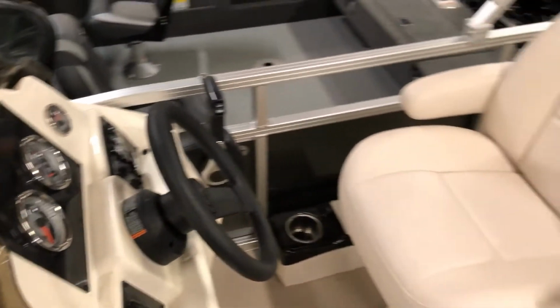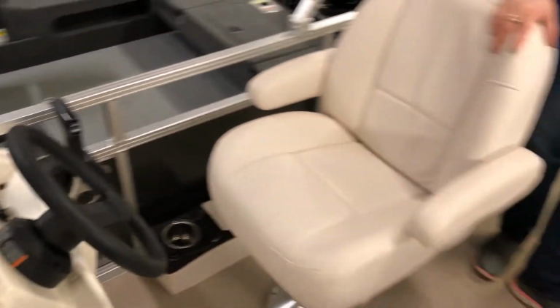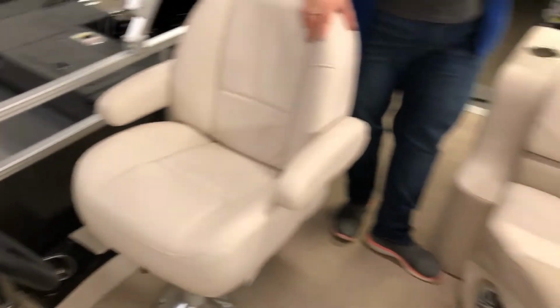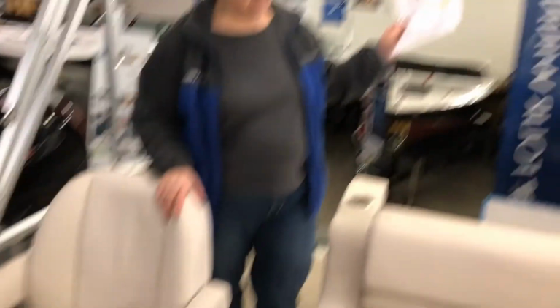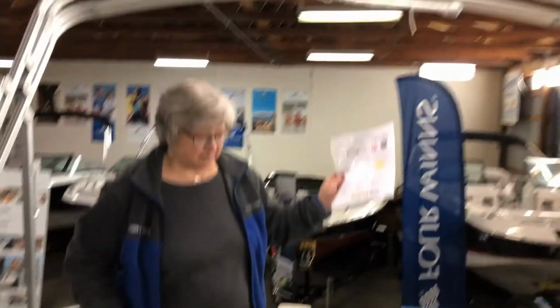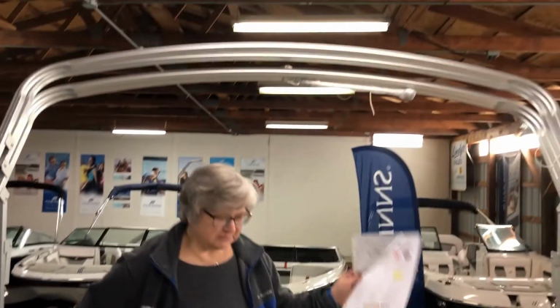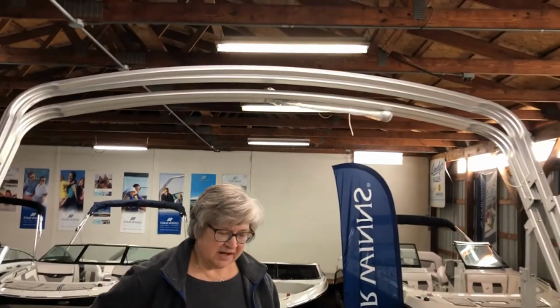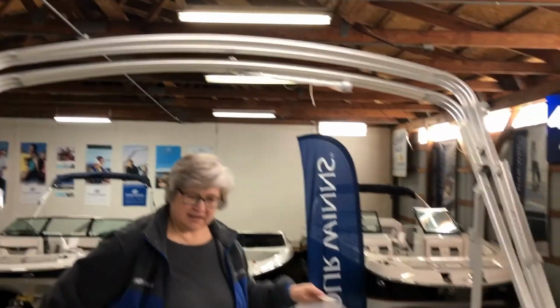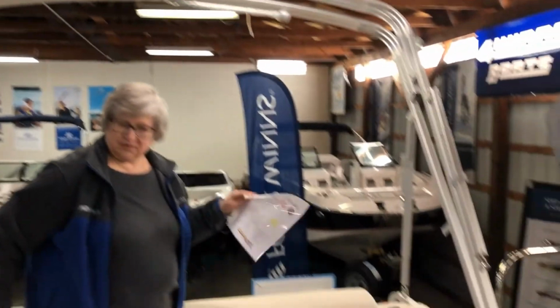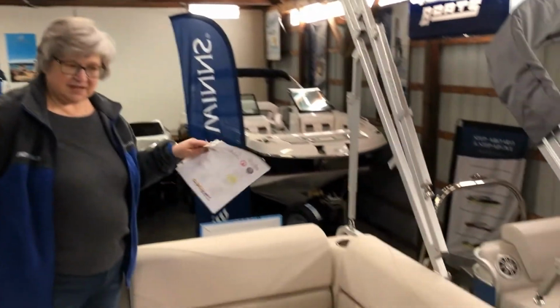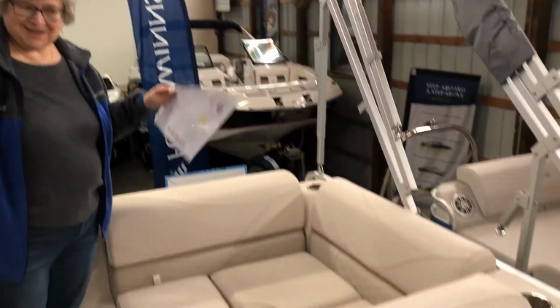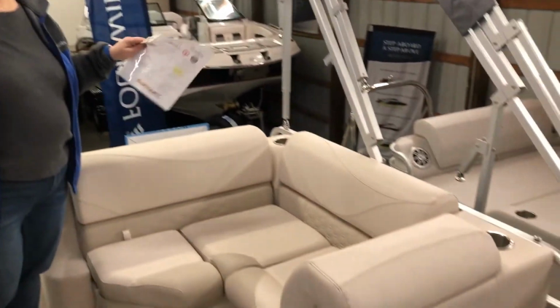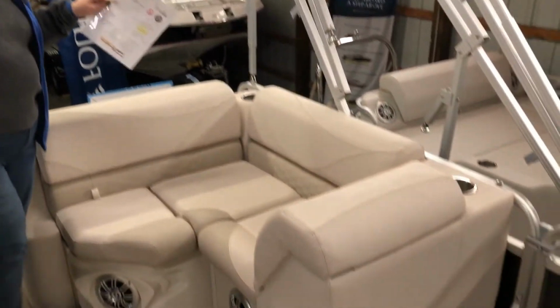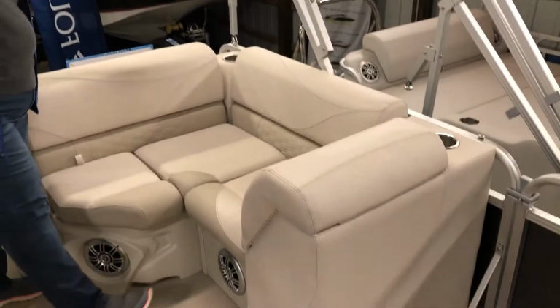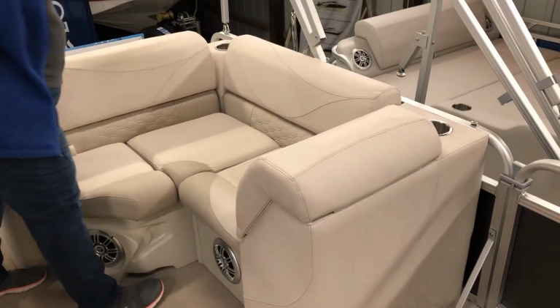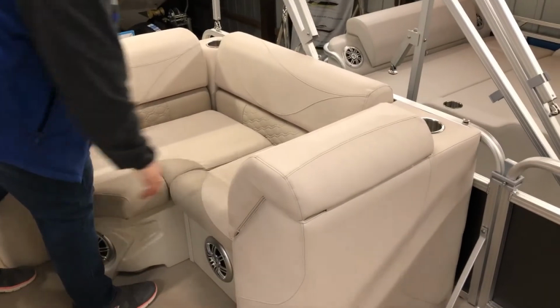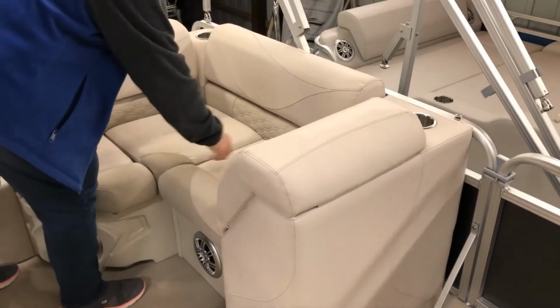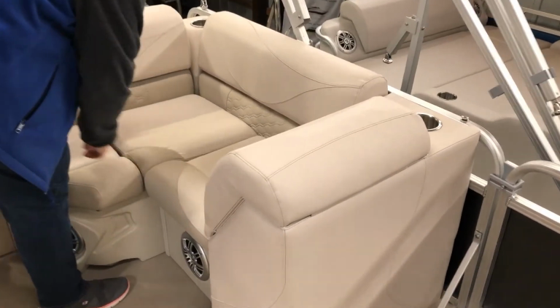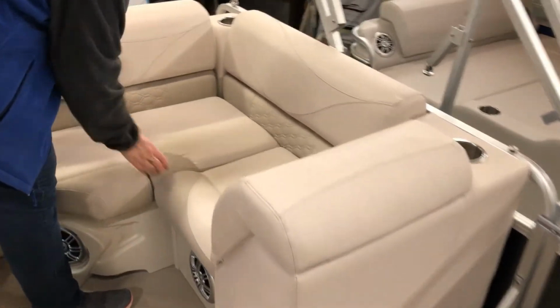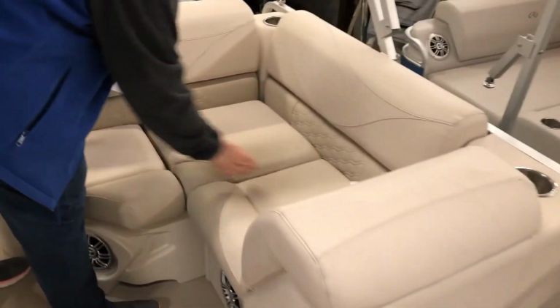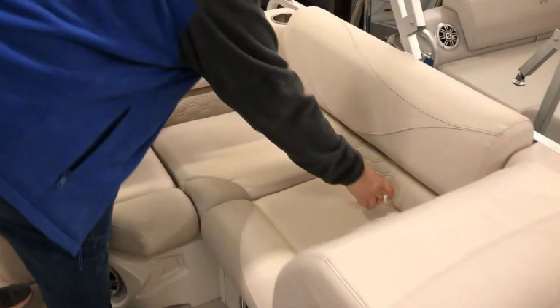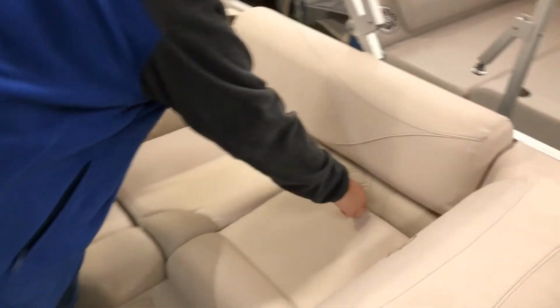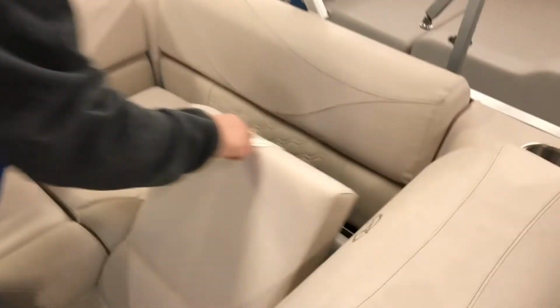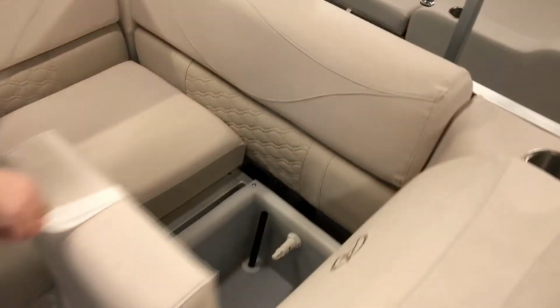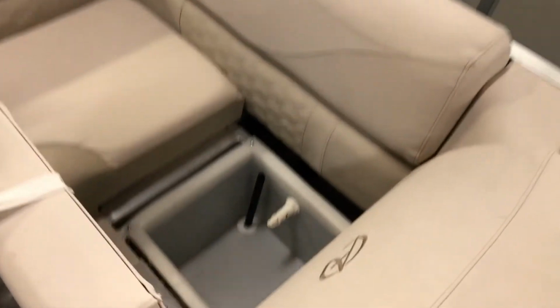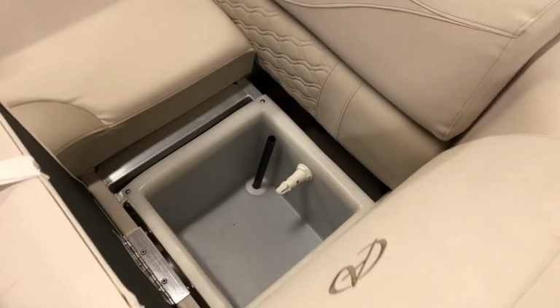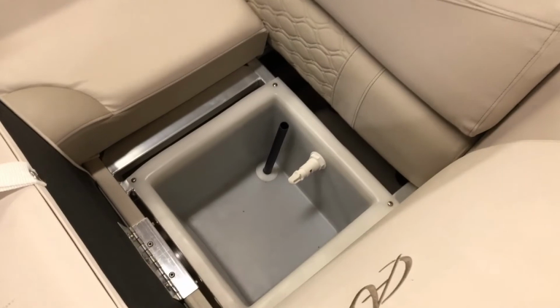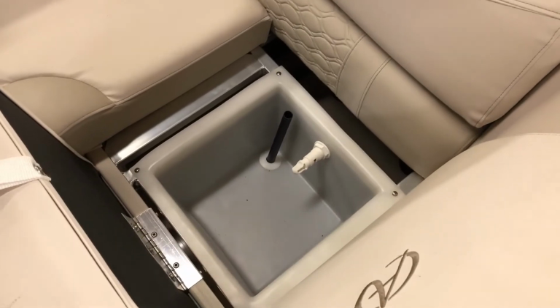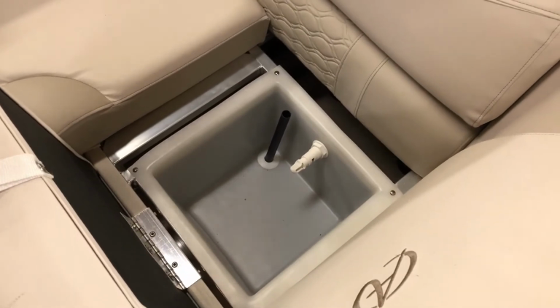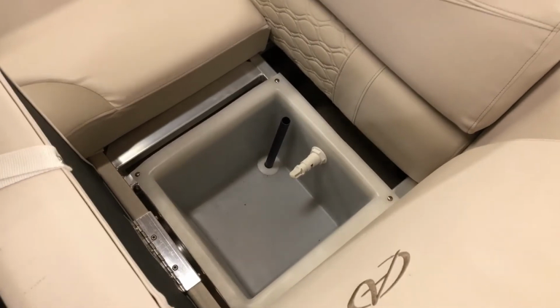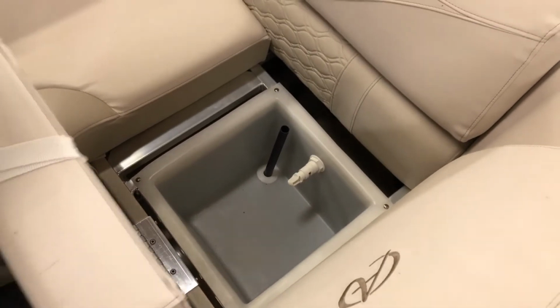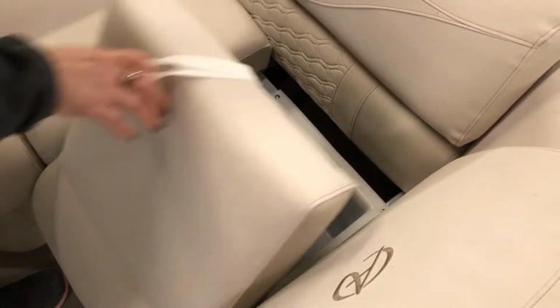It comes standard with a bimini top and even though it doesn't have a ton of seating, they still have managed to fit some storage into the boat. The other thing they have here under this seat is the live well, because it is a fishing model.